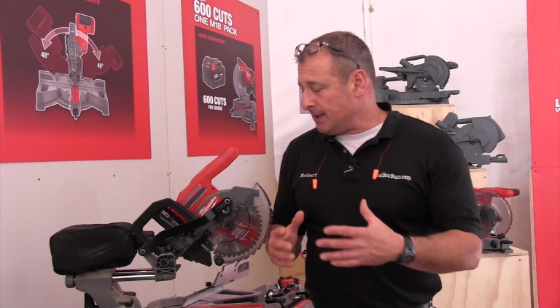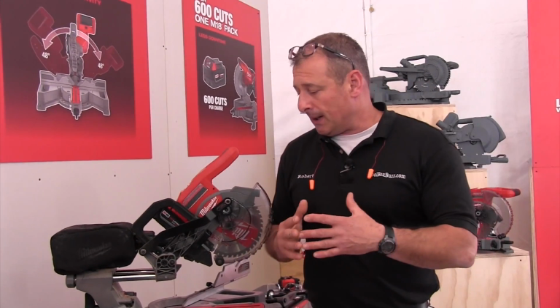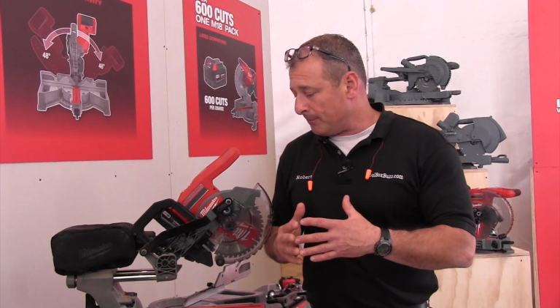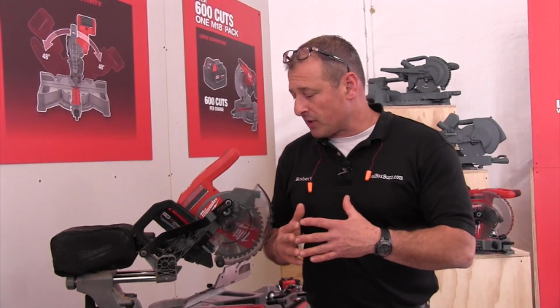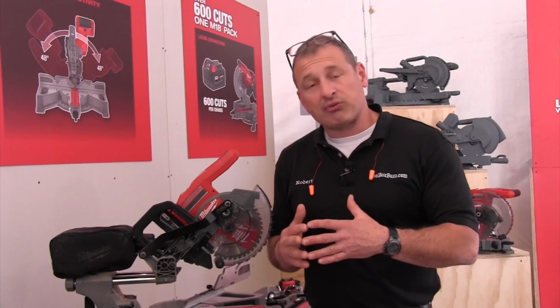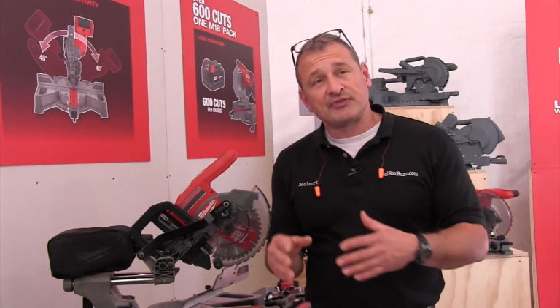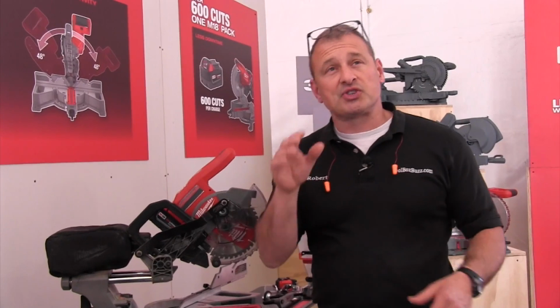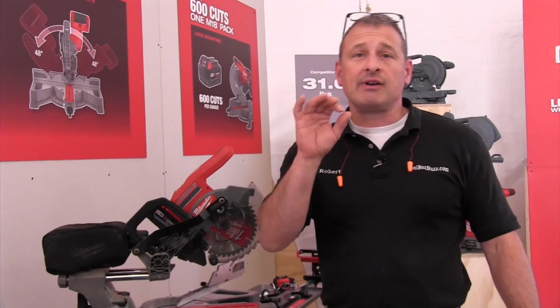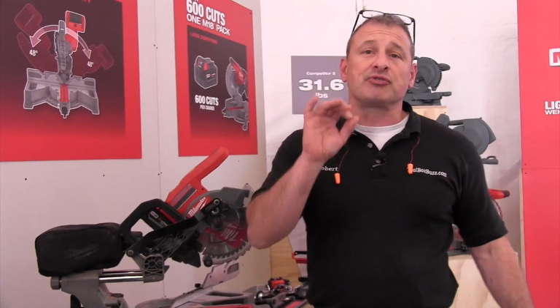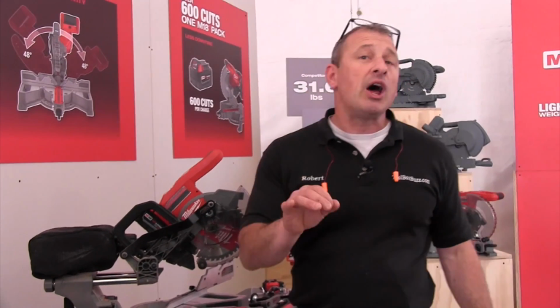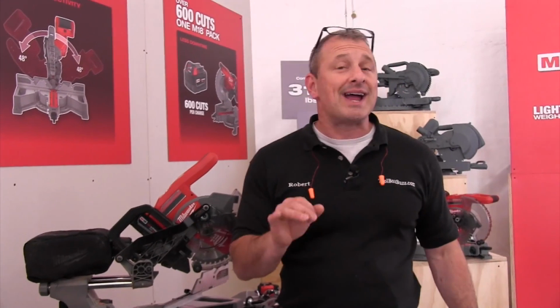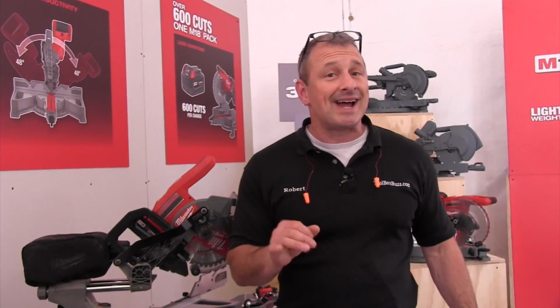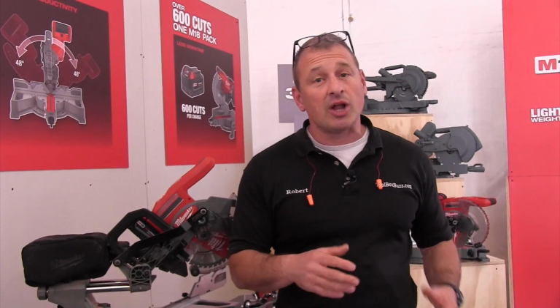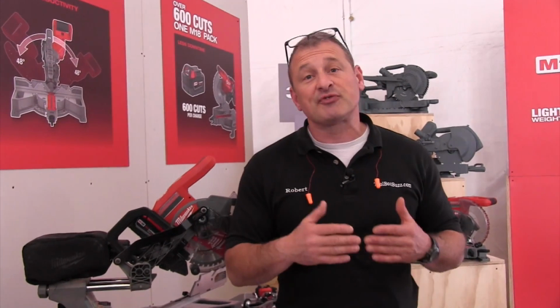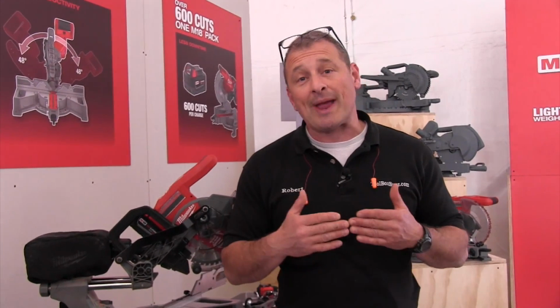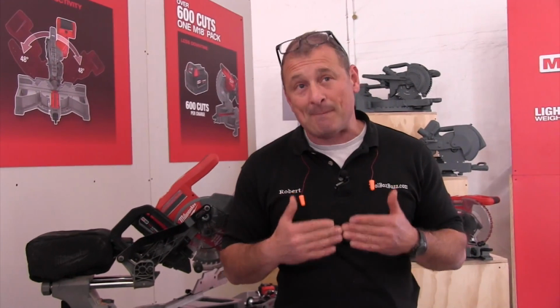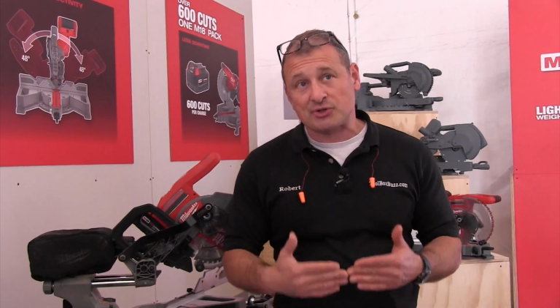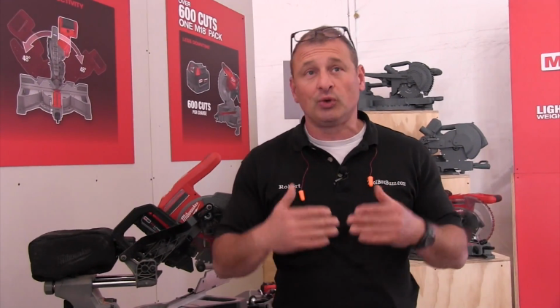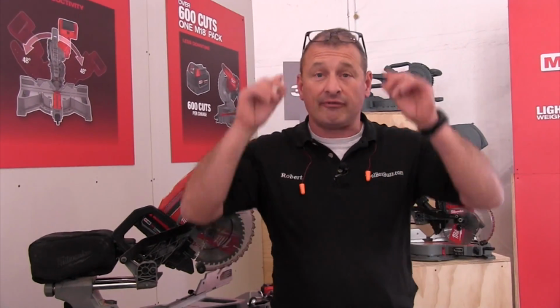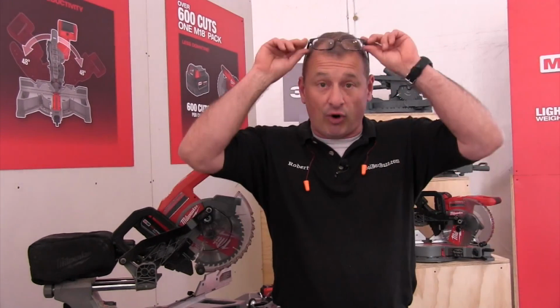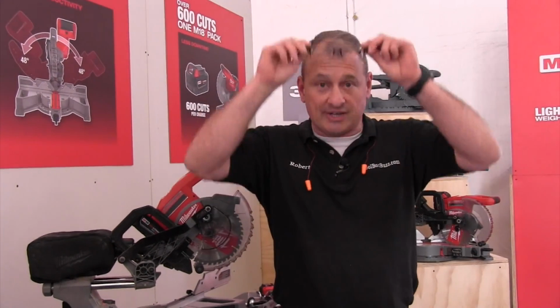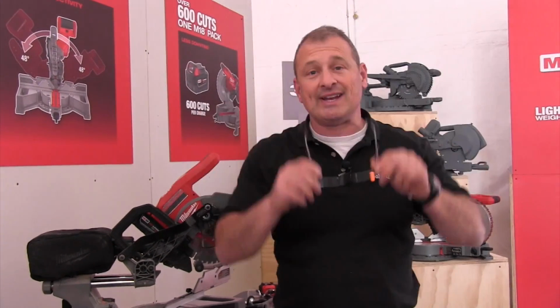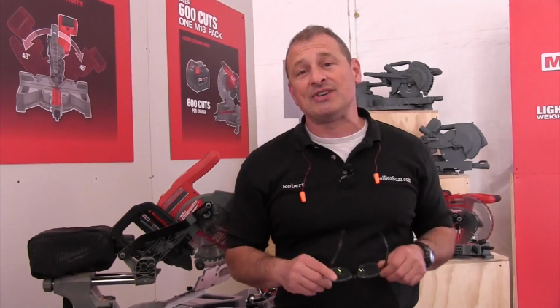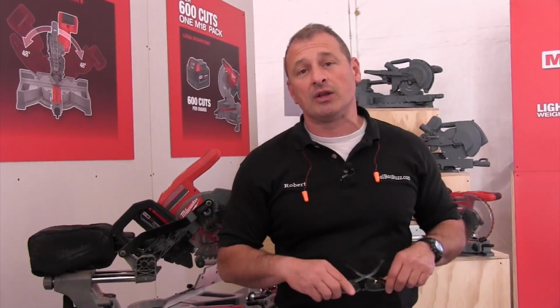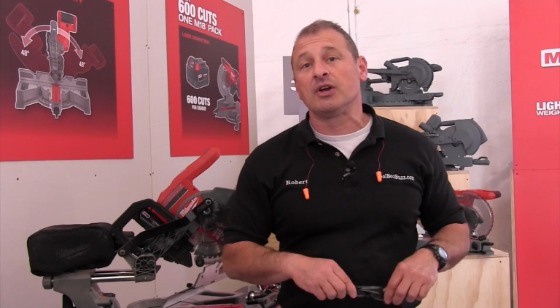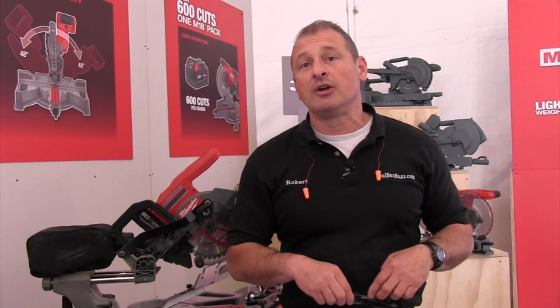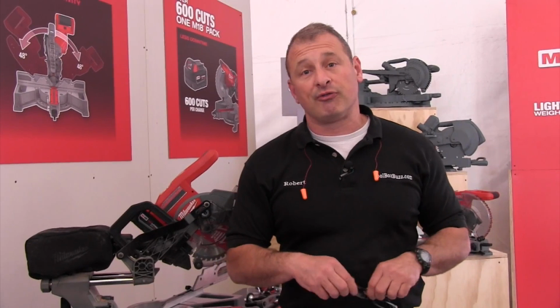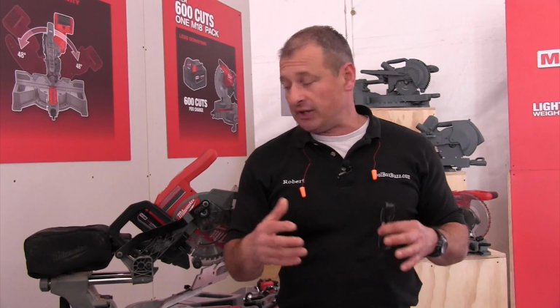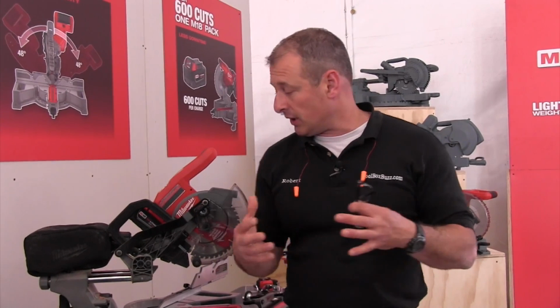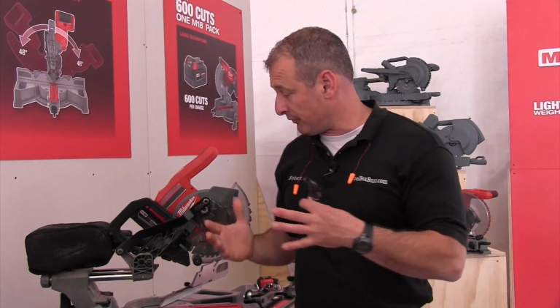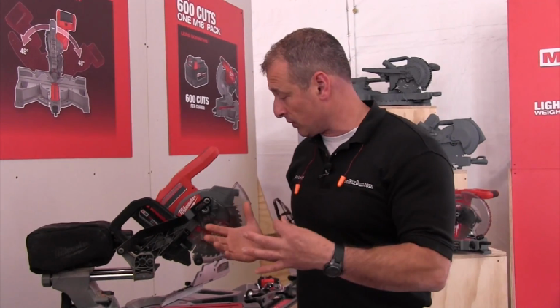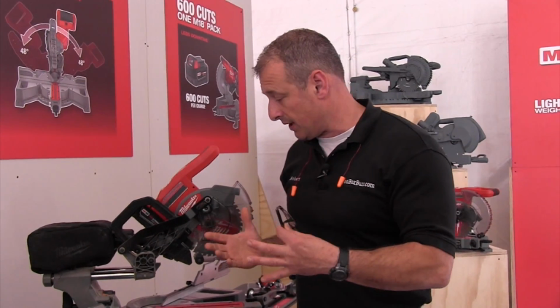The price for the saw is $399 for a bare tool and $499 for the whole kit.